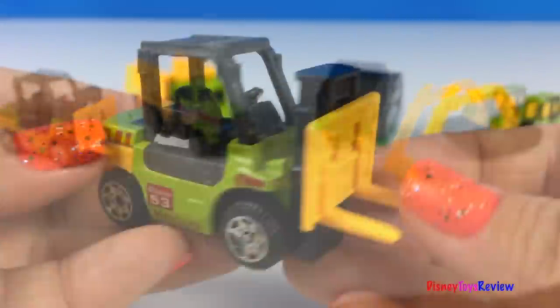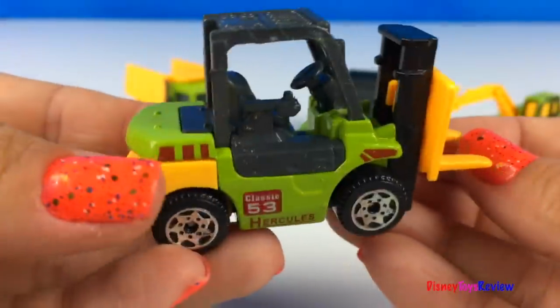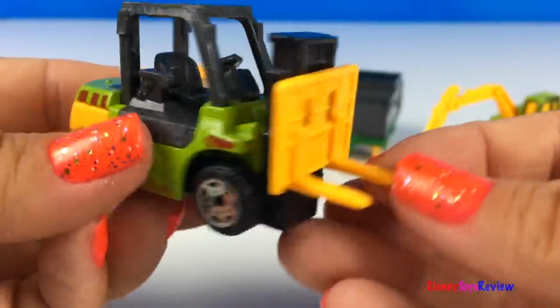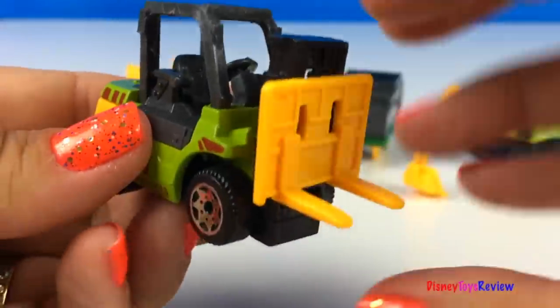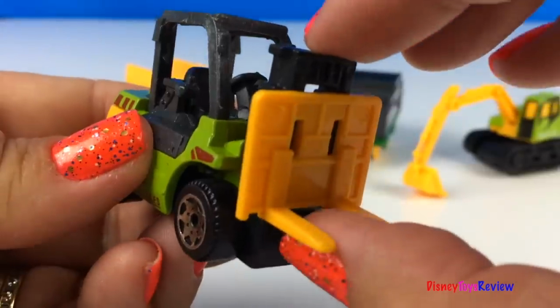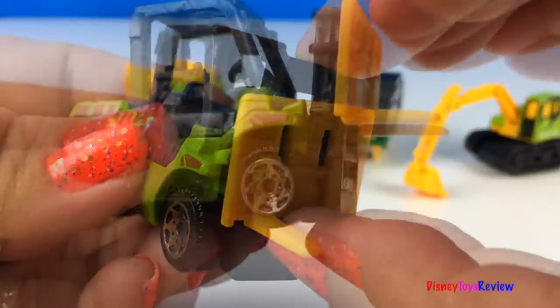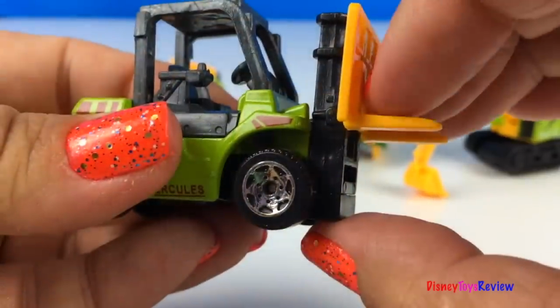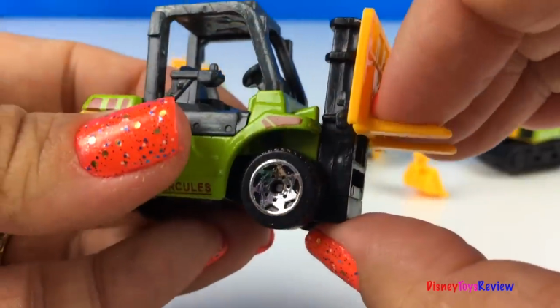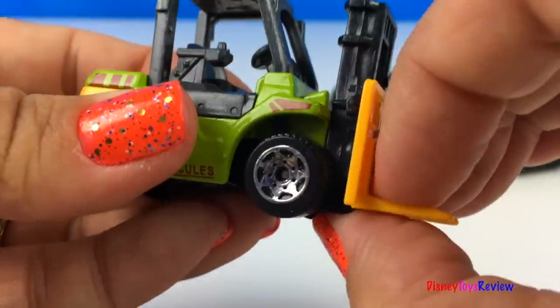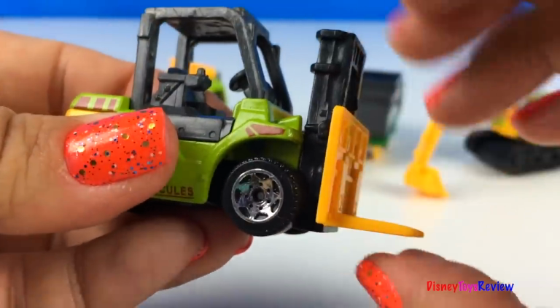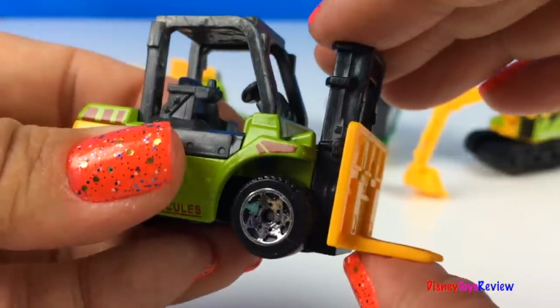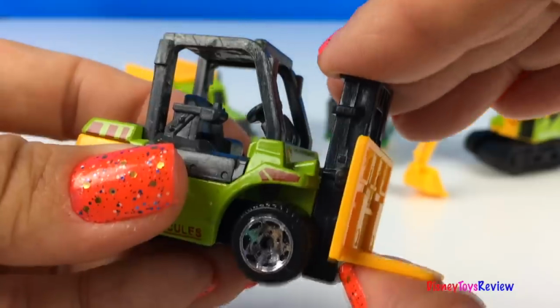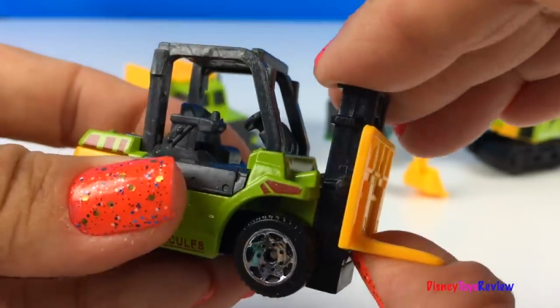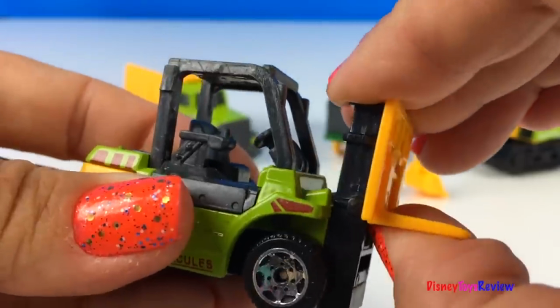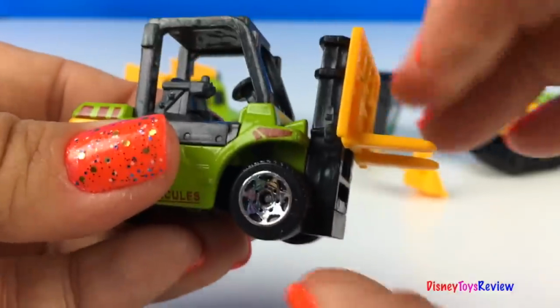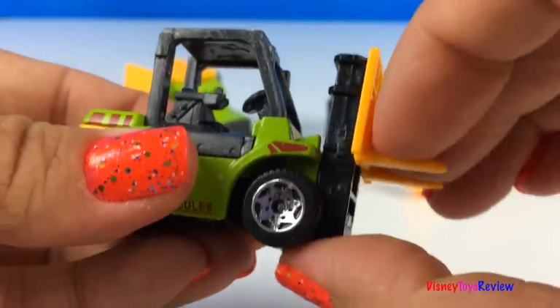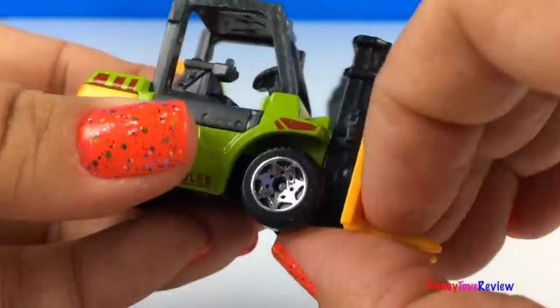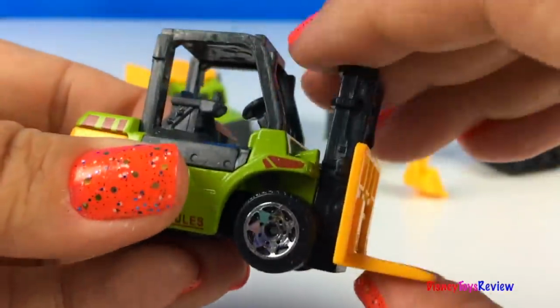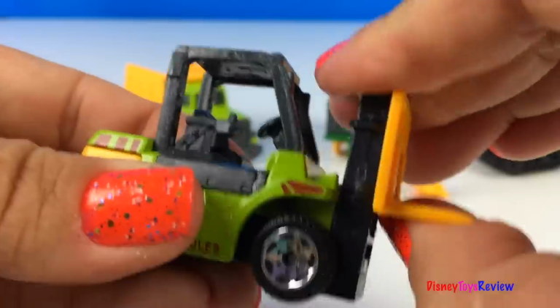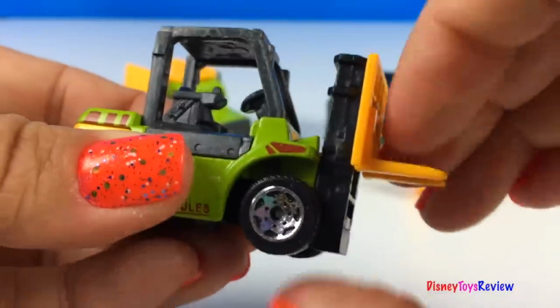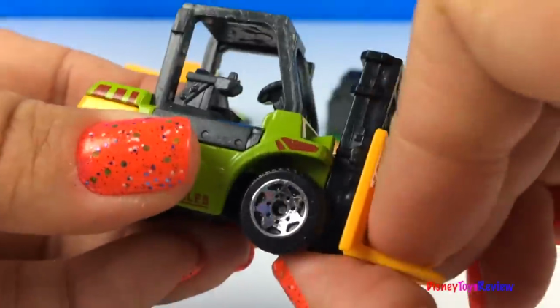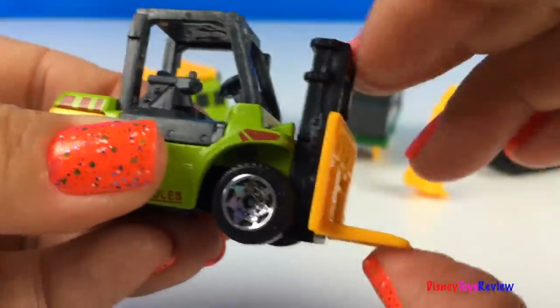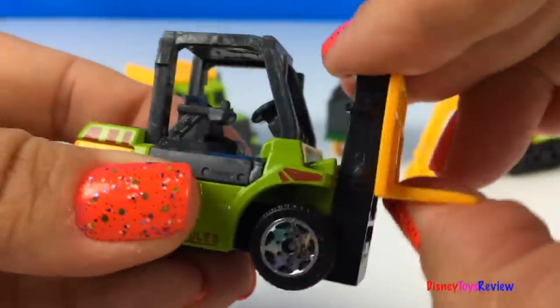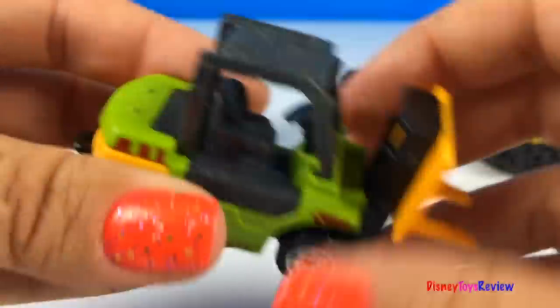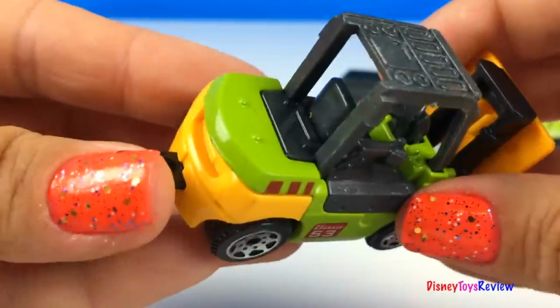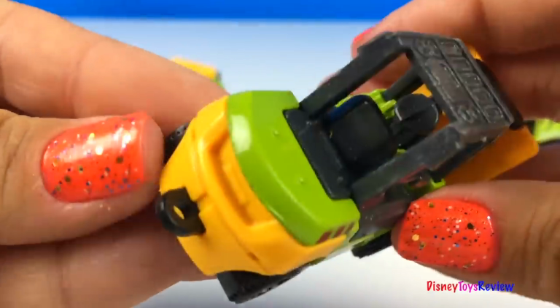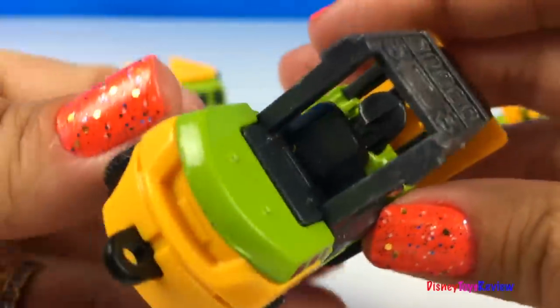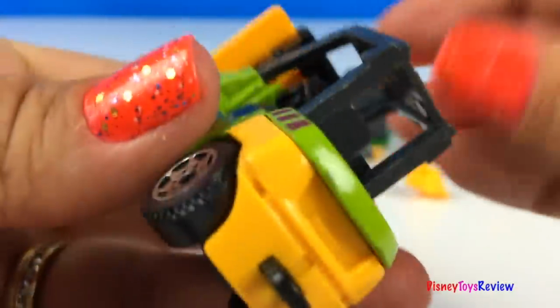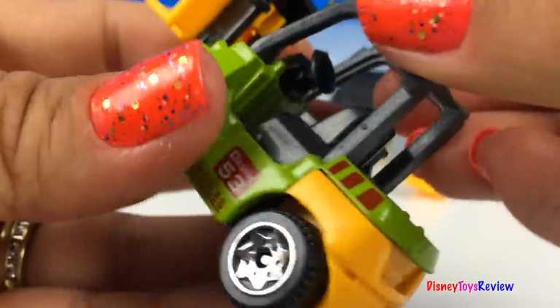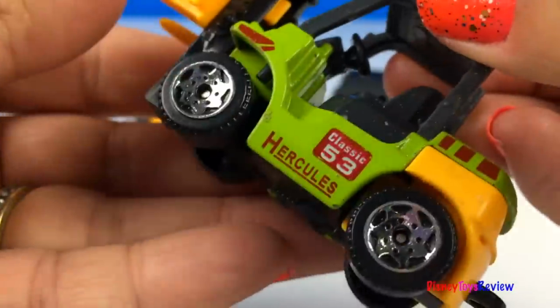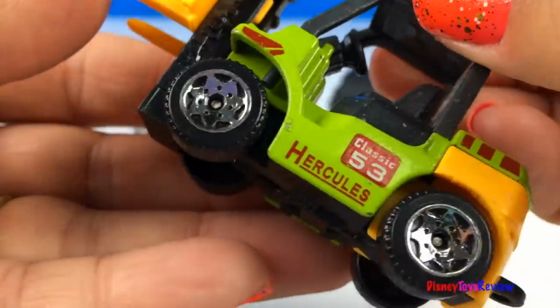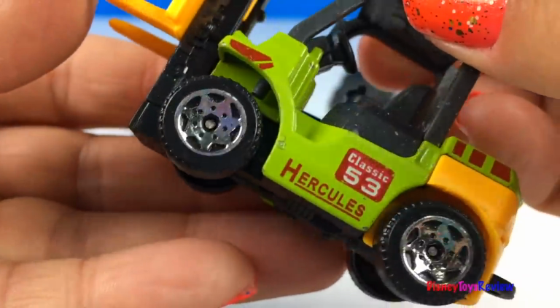This is a Forklift! Look! The forkblades go up and down! I love the colors!